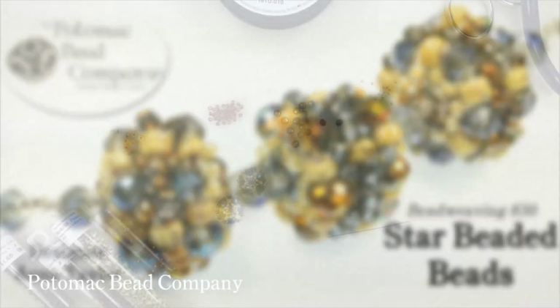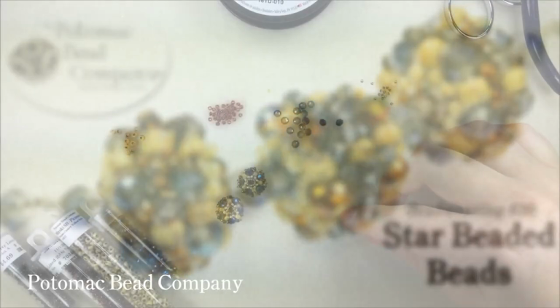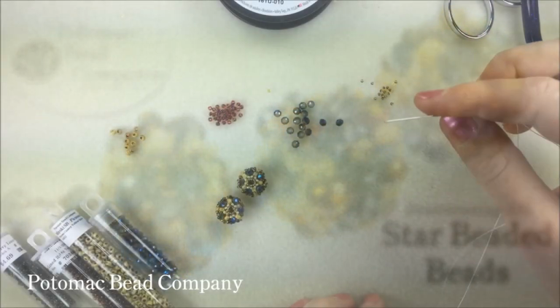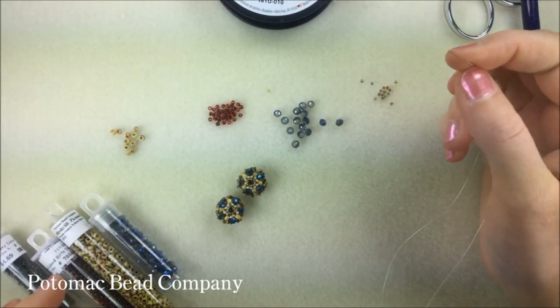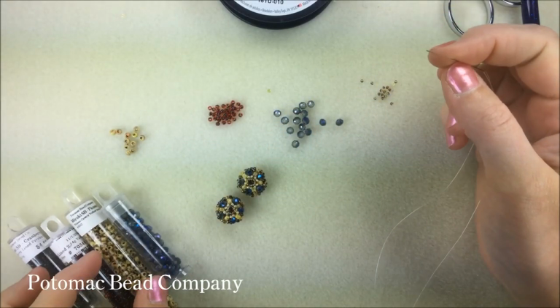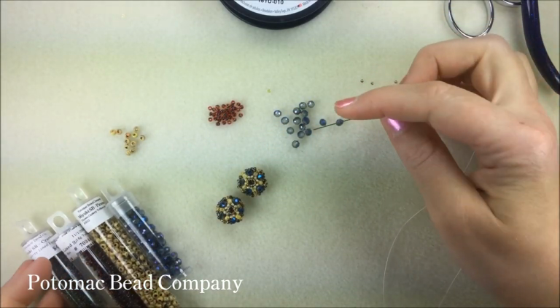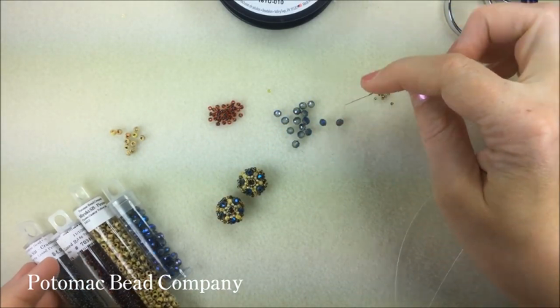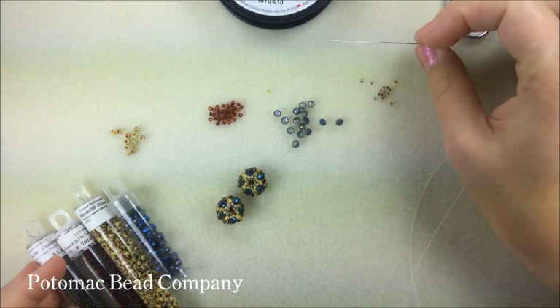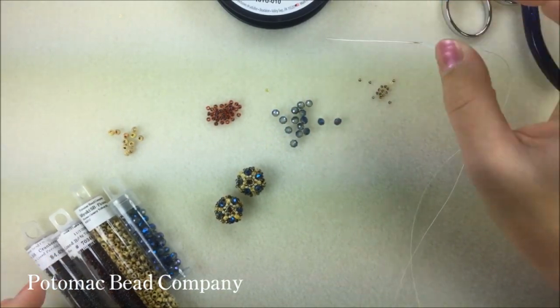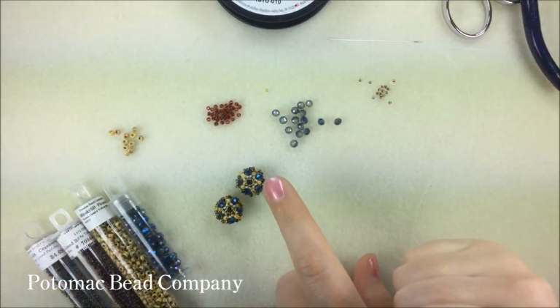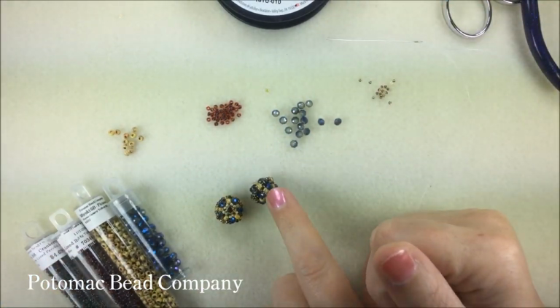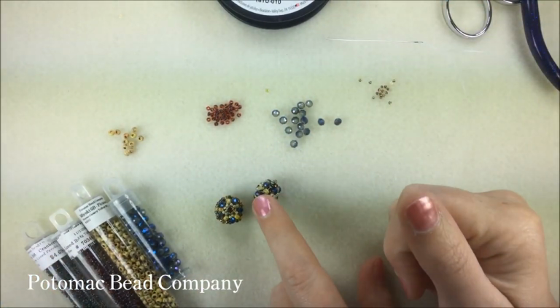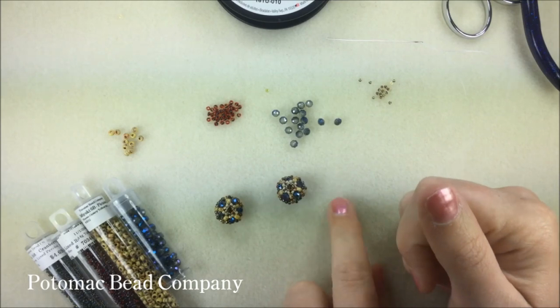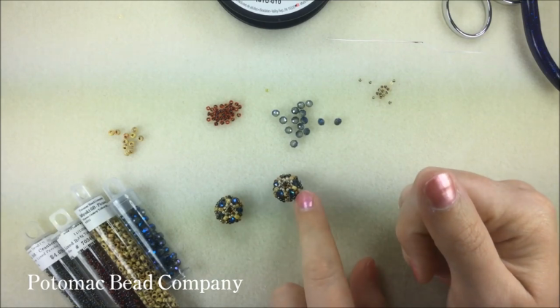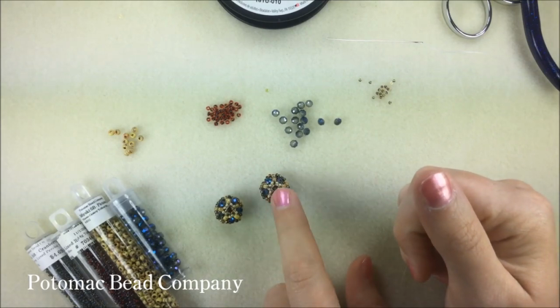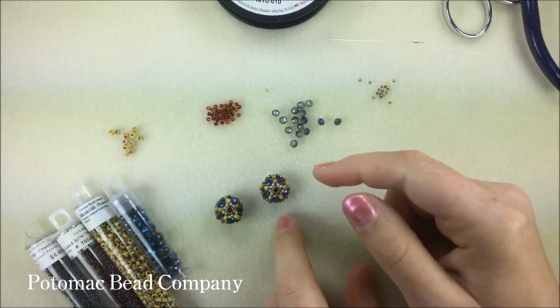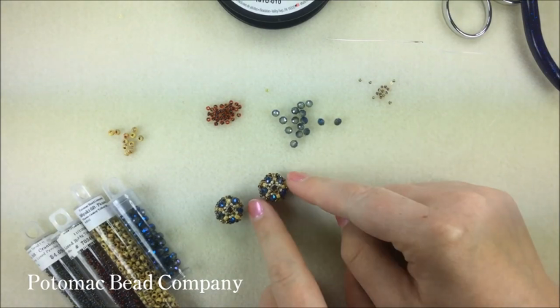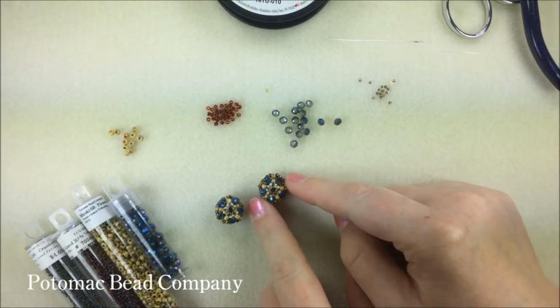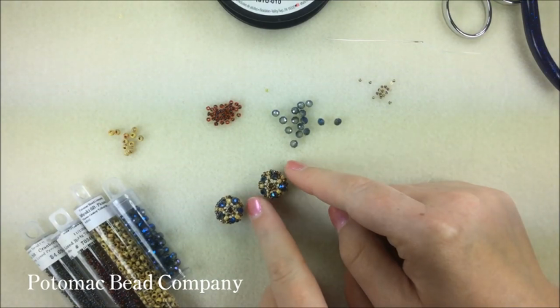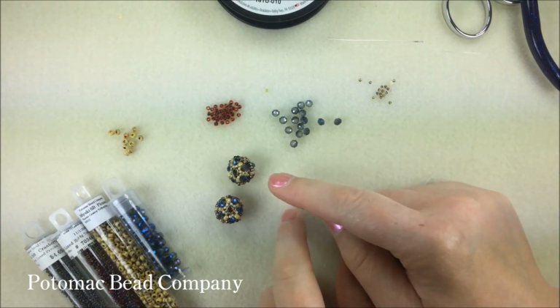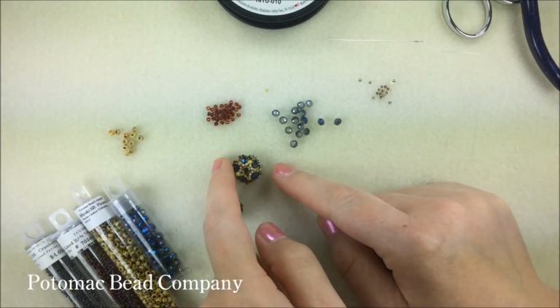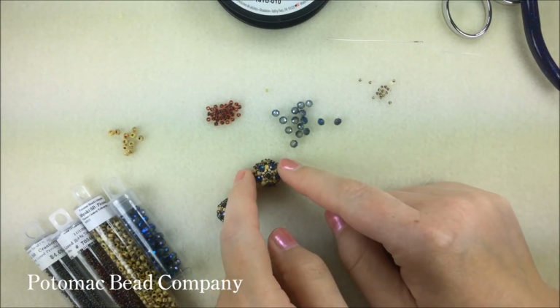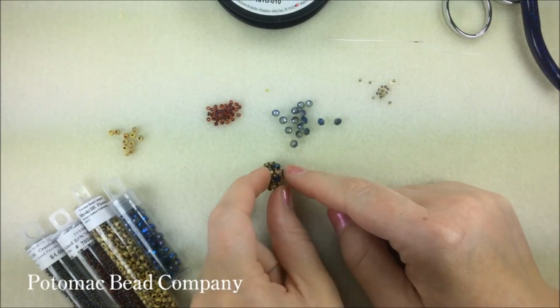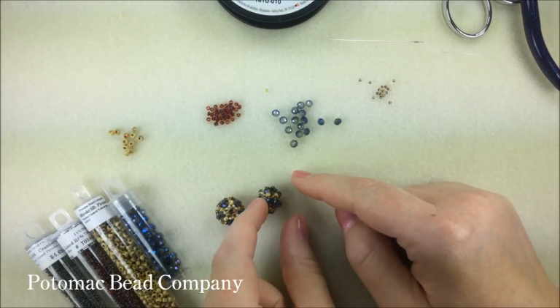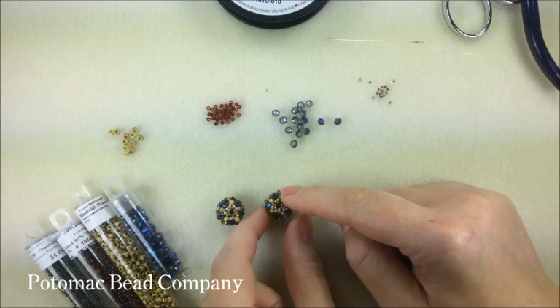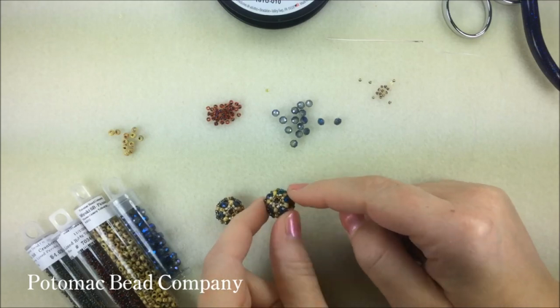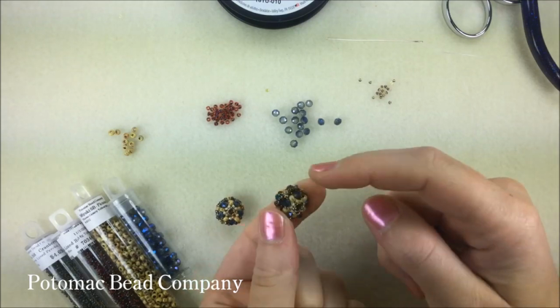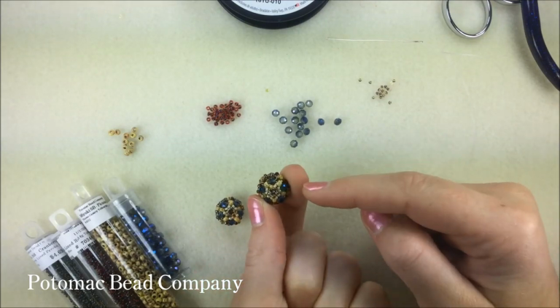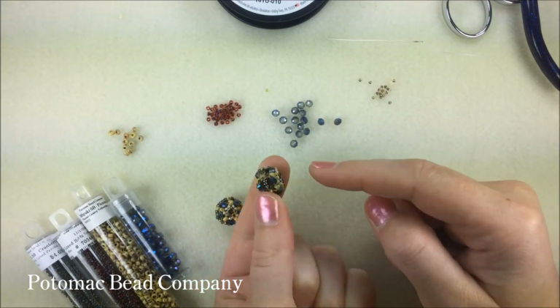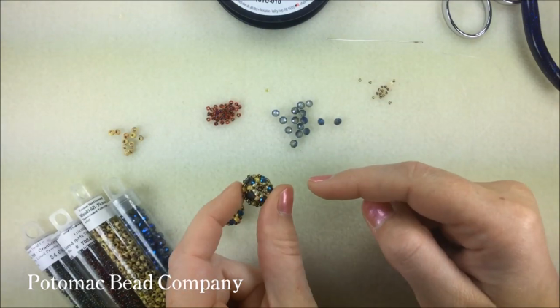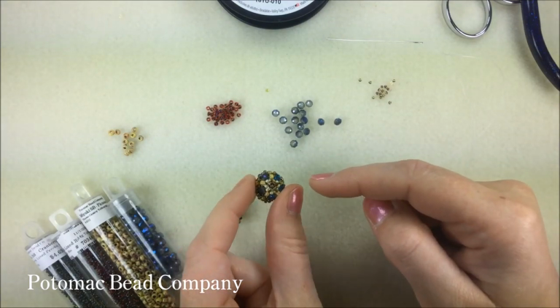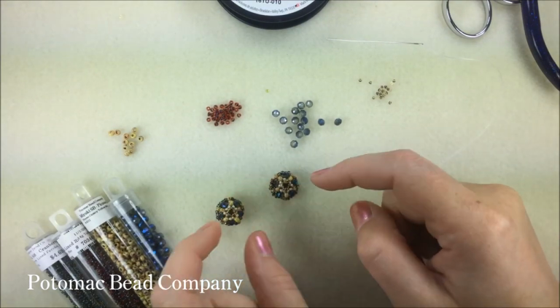Hello everyone, this is Anna with the Potomac Bee Company and today I'm going to show you how to make these beaded balls with a star pattern around each top and bottom sphere of the ball.